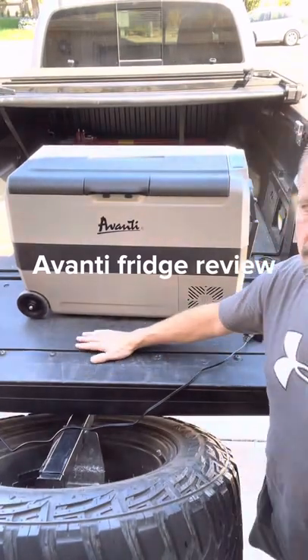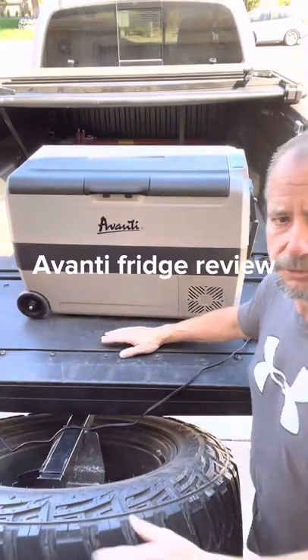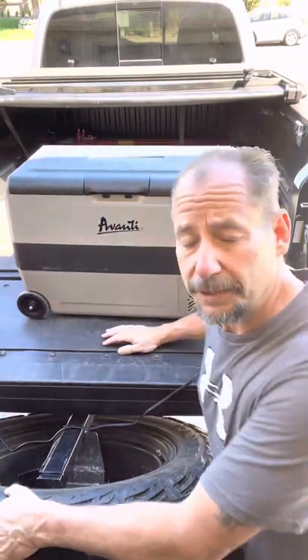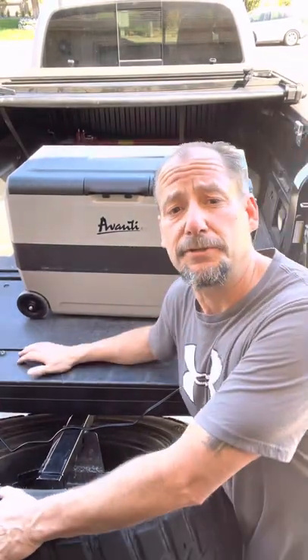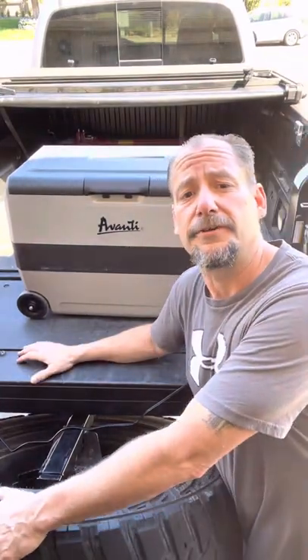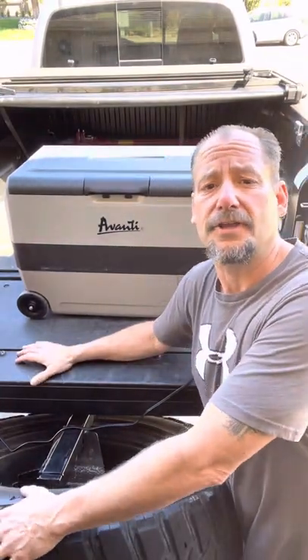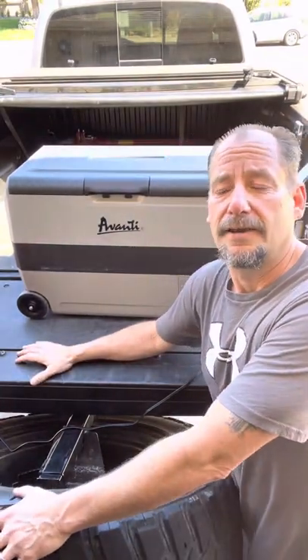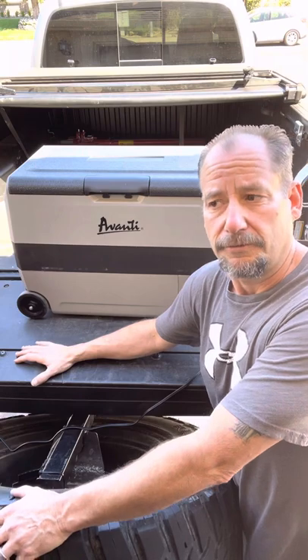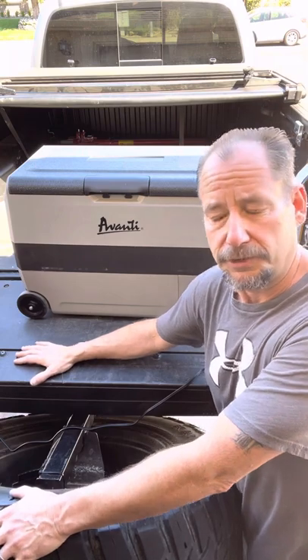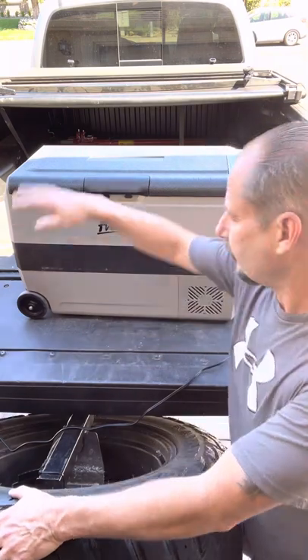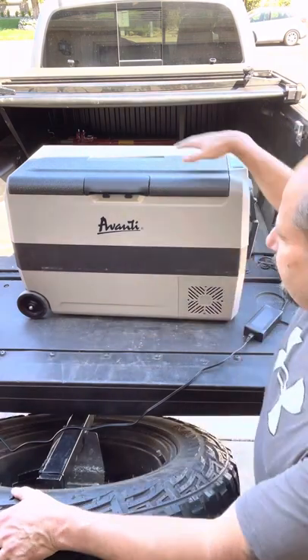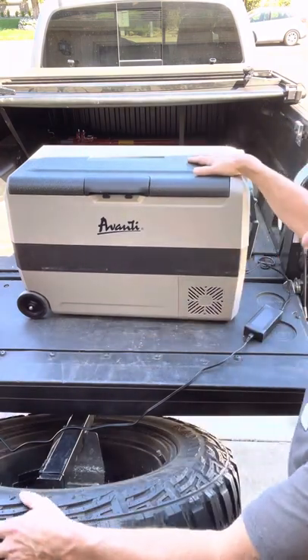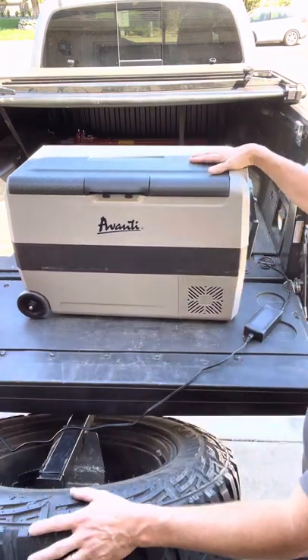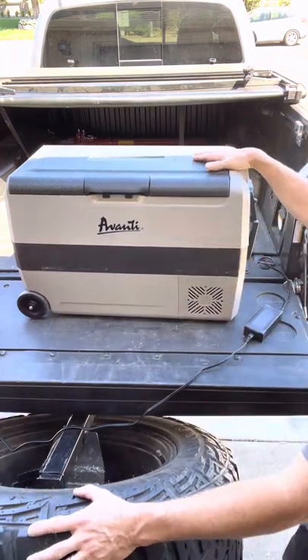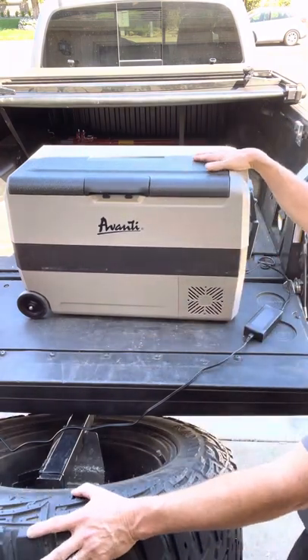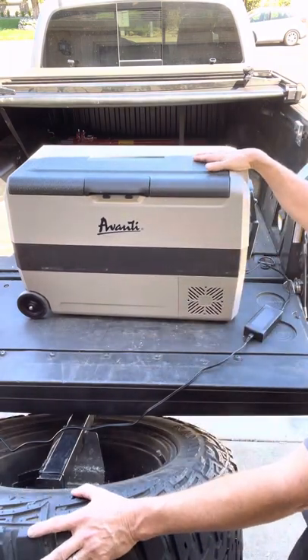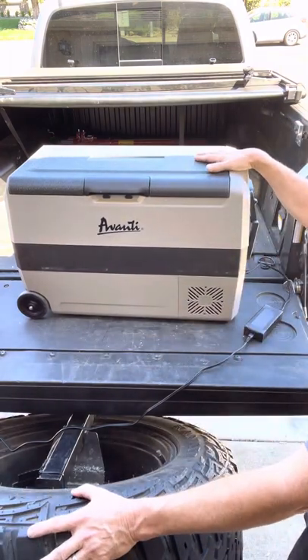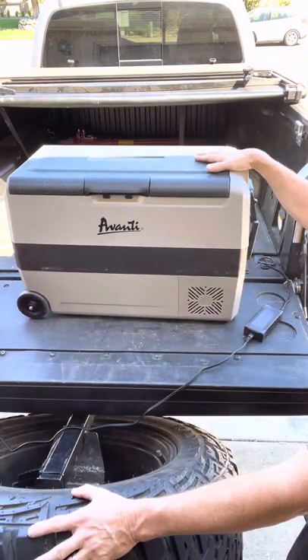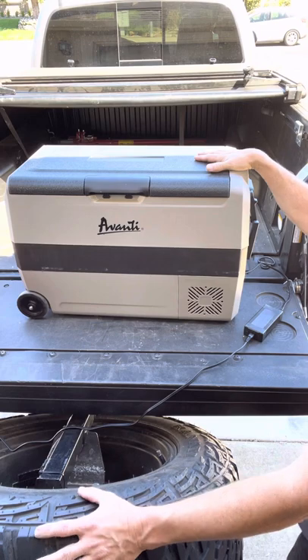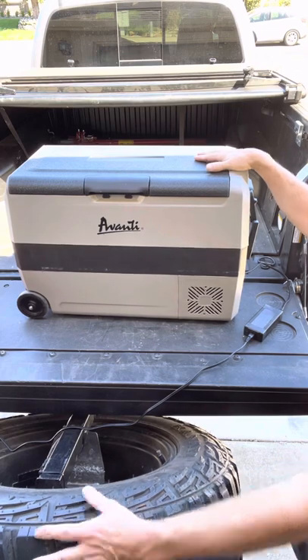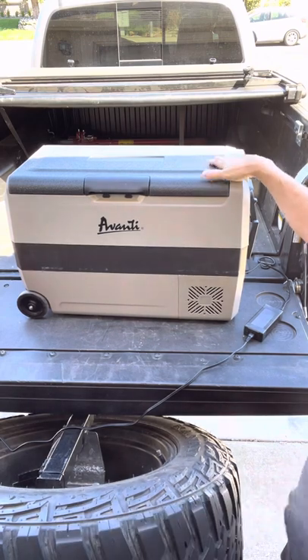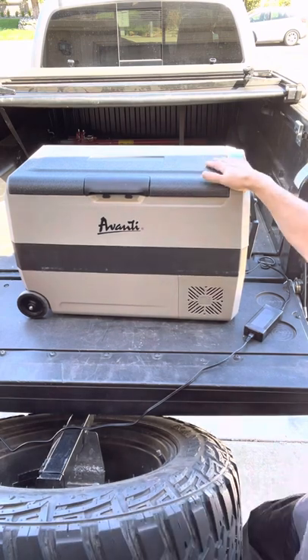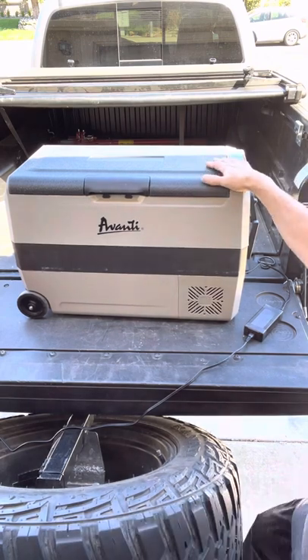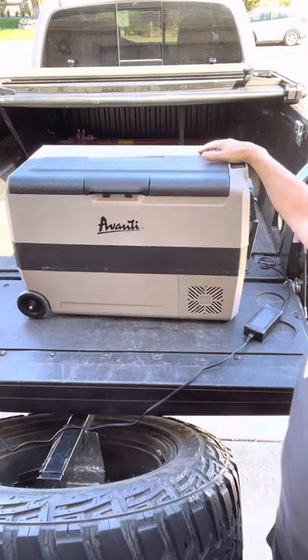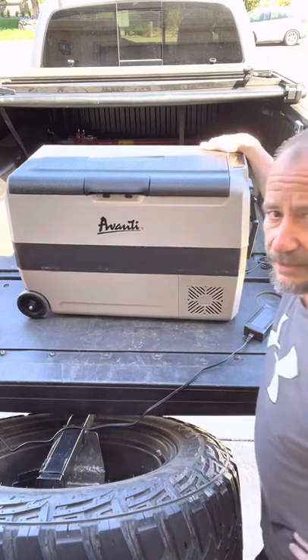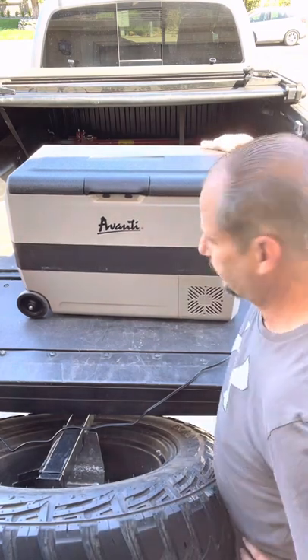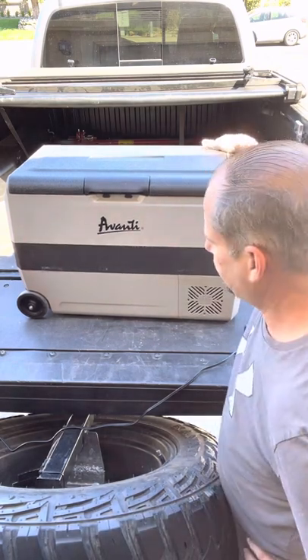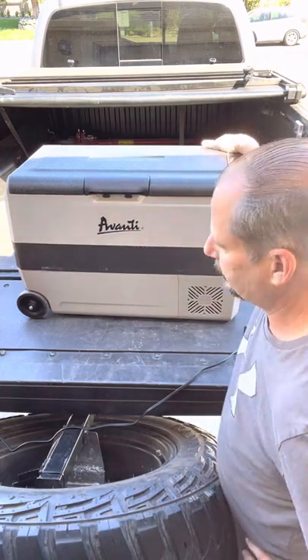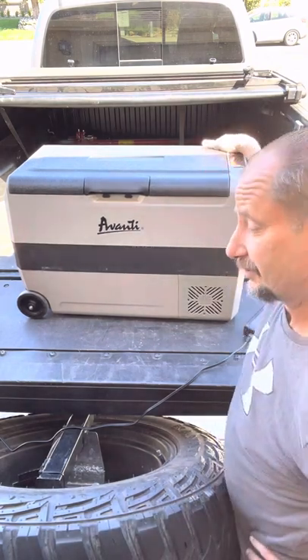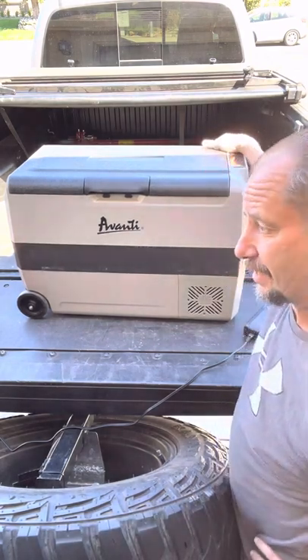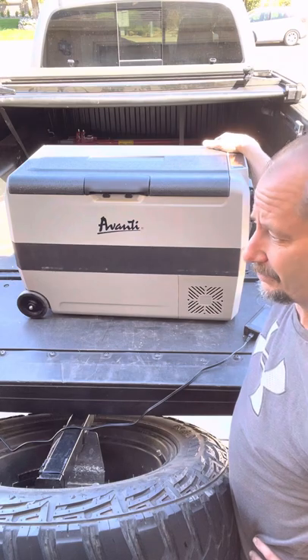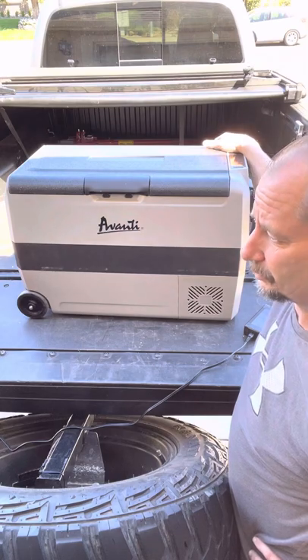Hello YouTube! Today we're going to be doing our very first review video for our Avante refrigerator. We like this refrigerator — it worked pretty well for us camping. We were able to have milkshakes and such camping, and that's pretty cool.